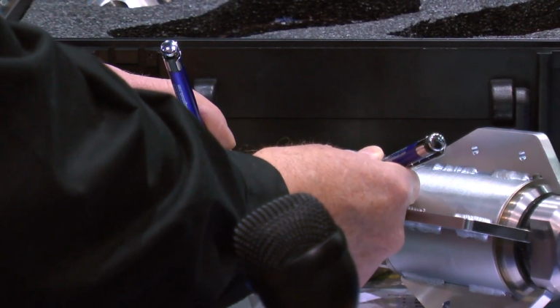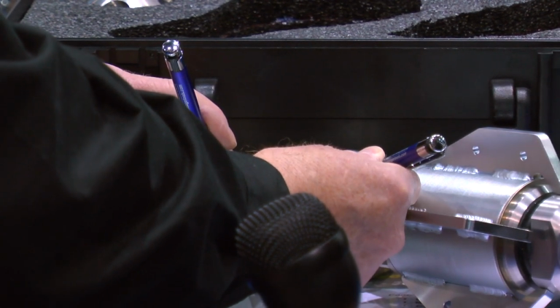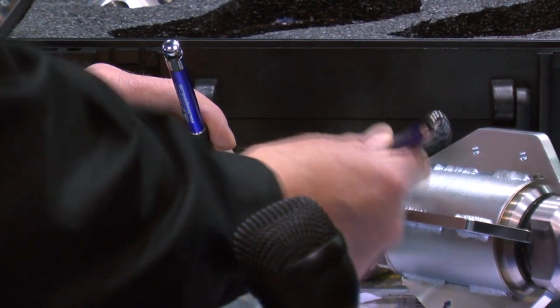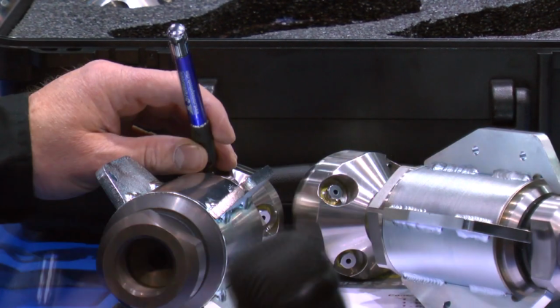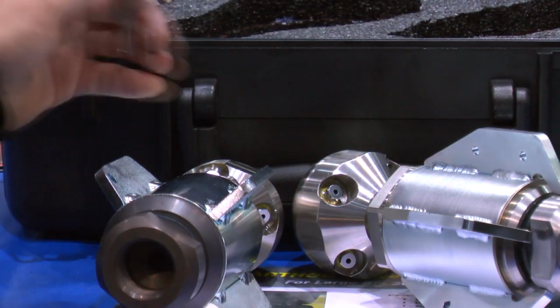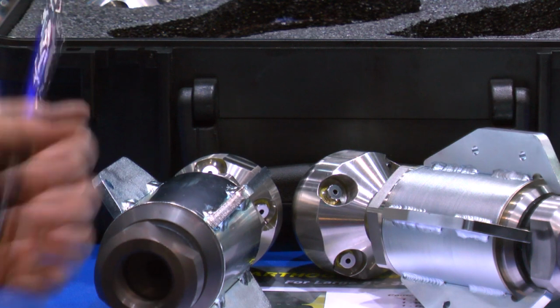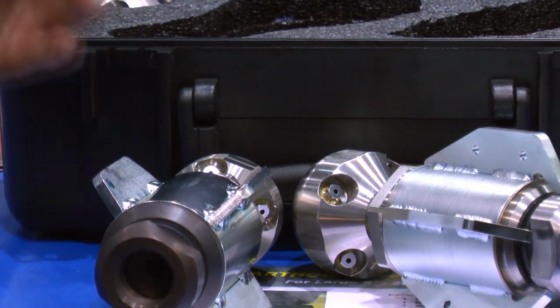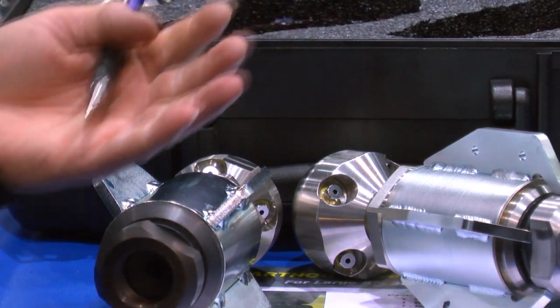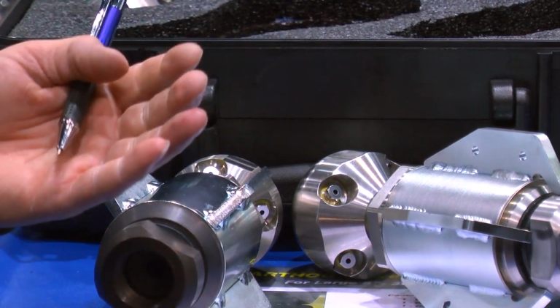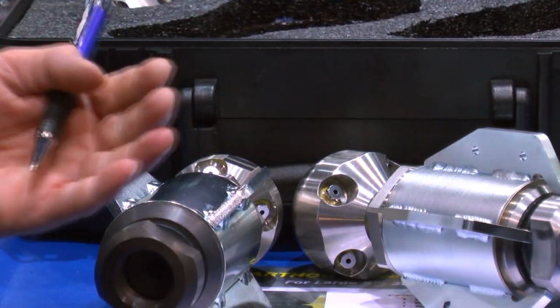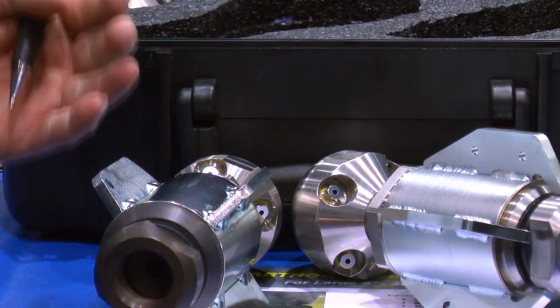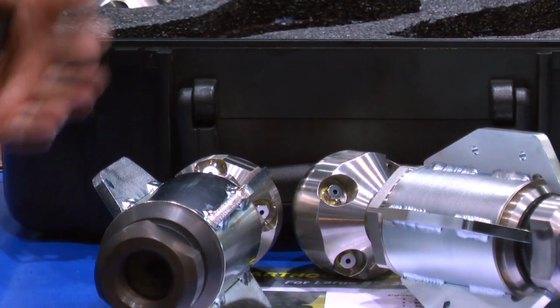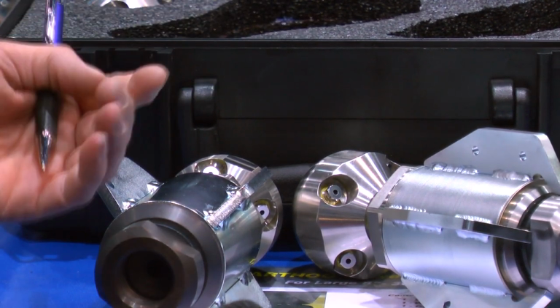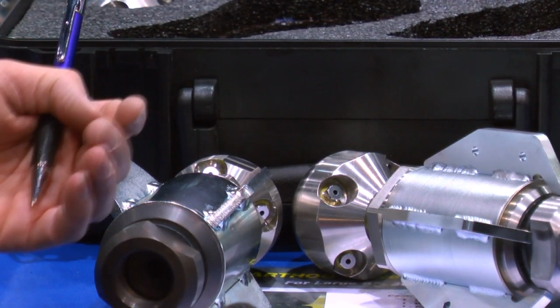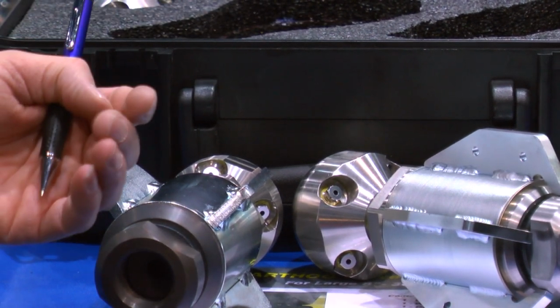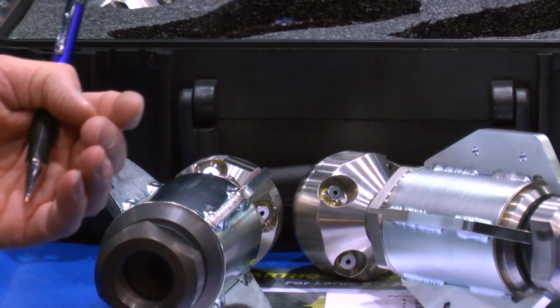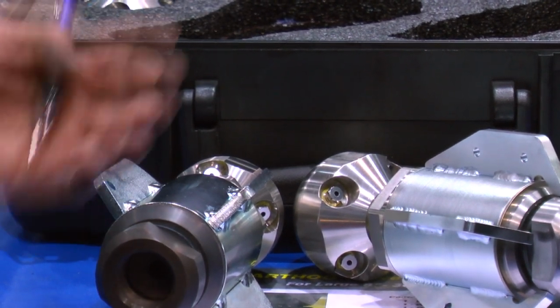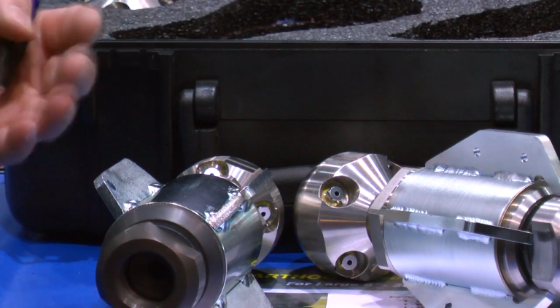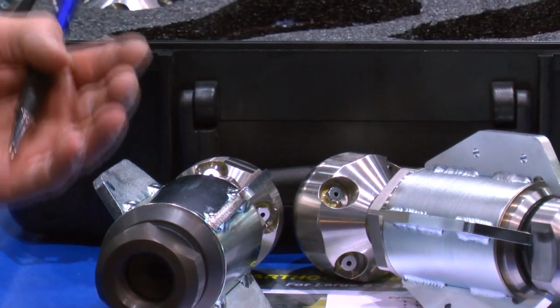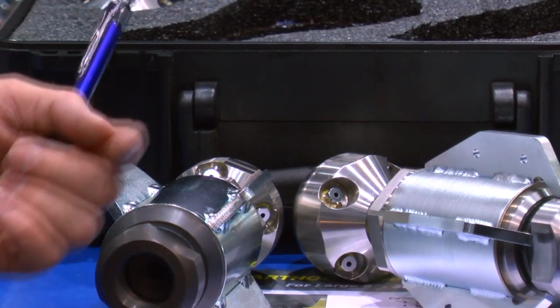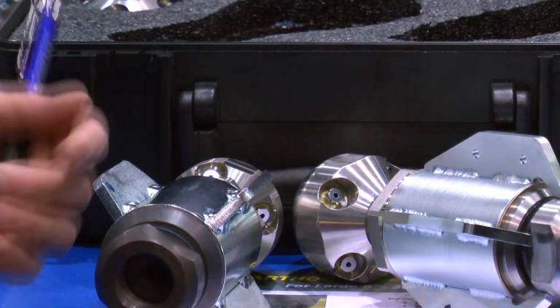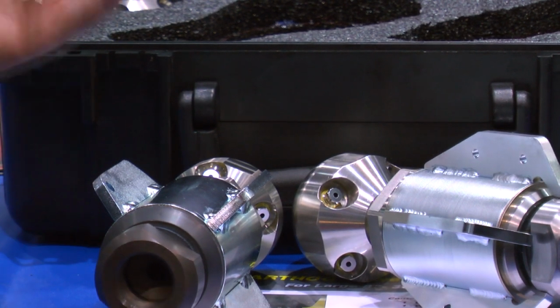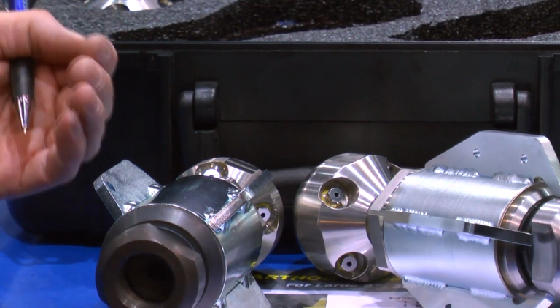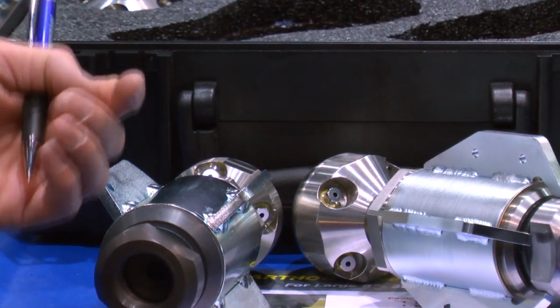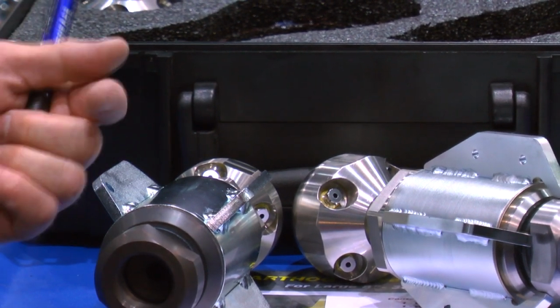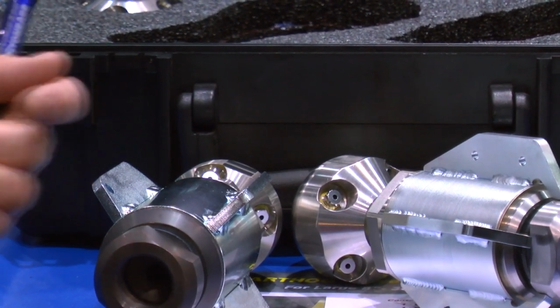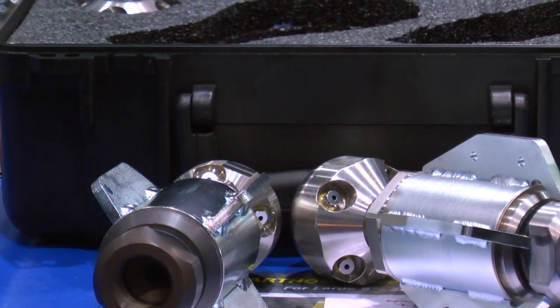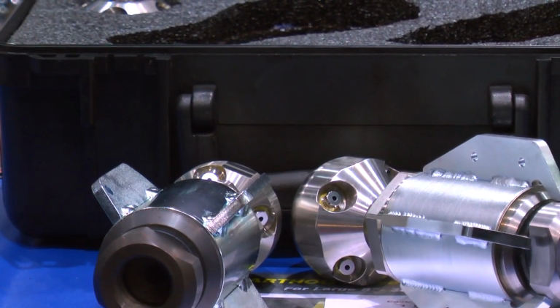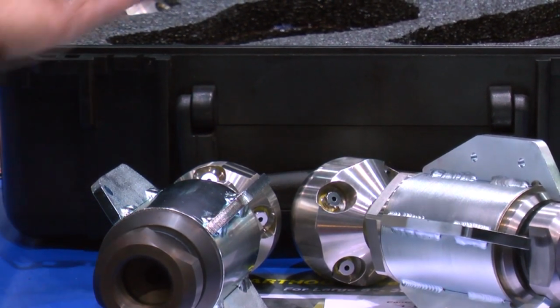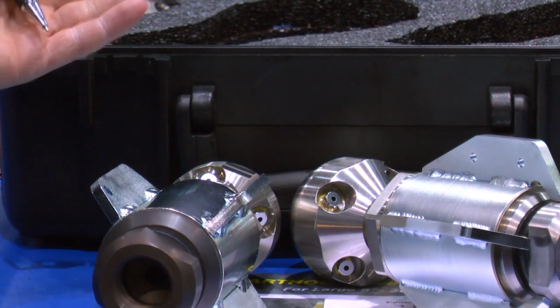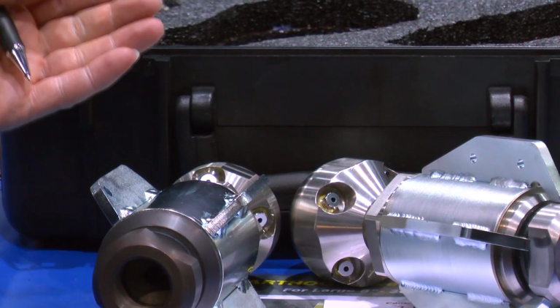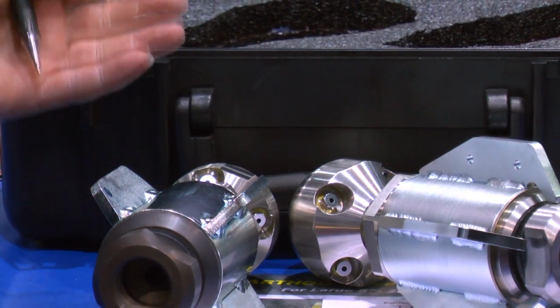And what that allows the consumer is better pulling power to get the line down the inside of the pipe faster and to pull it back faster. It also will make longer runs so you'll be able to get the nozzle out to the impact point.